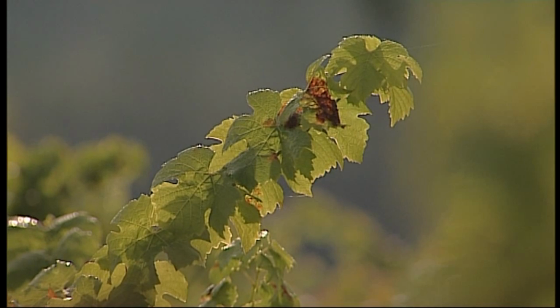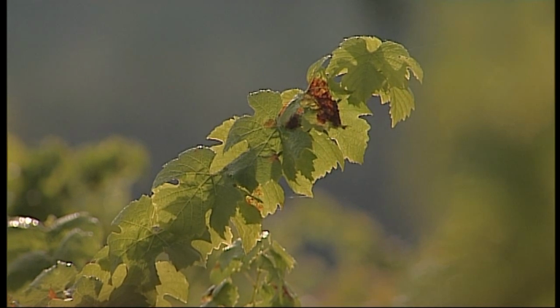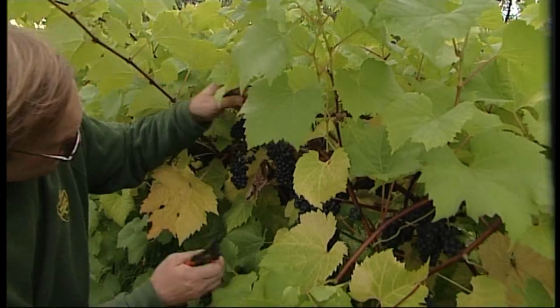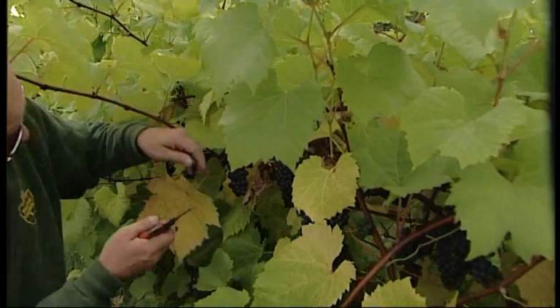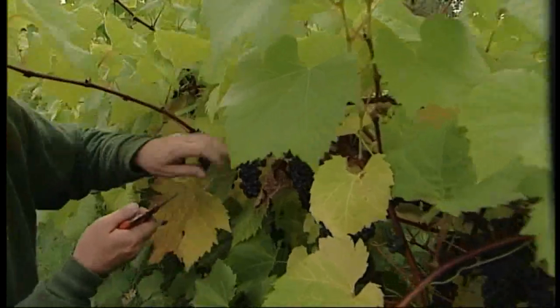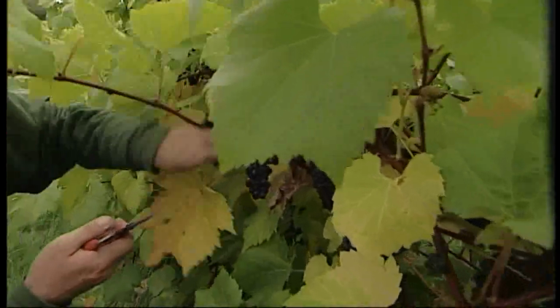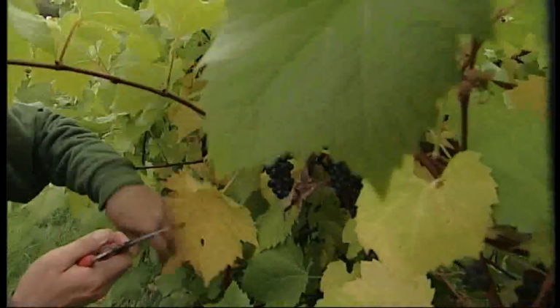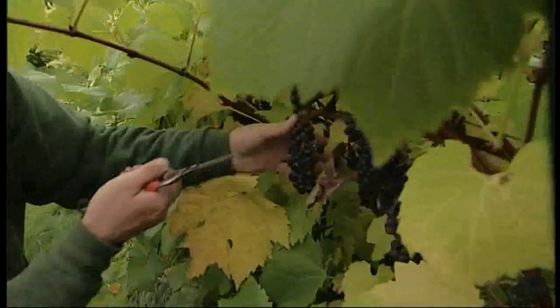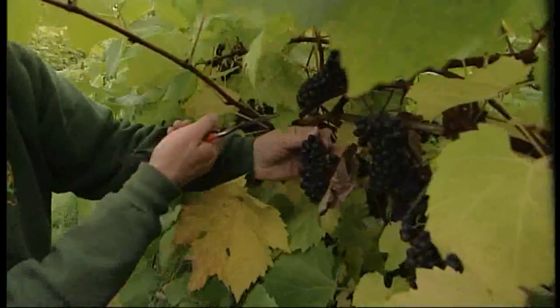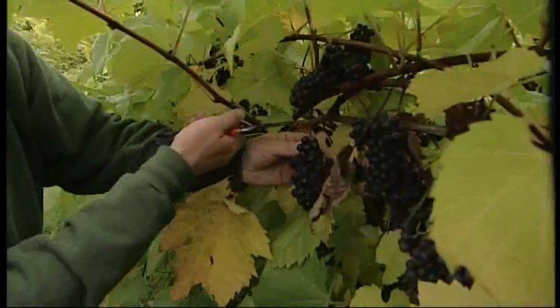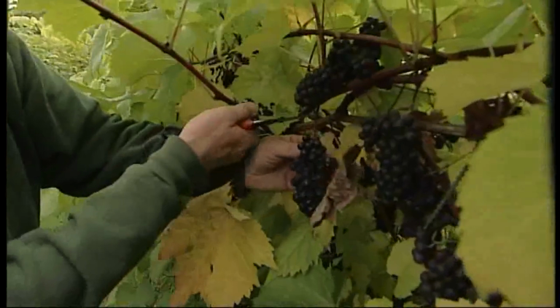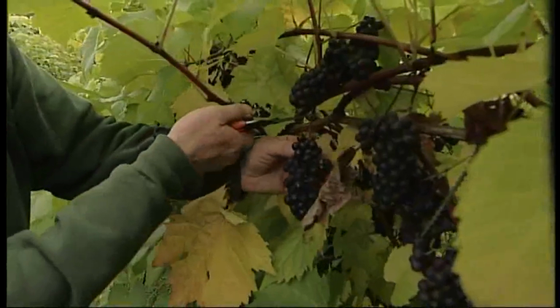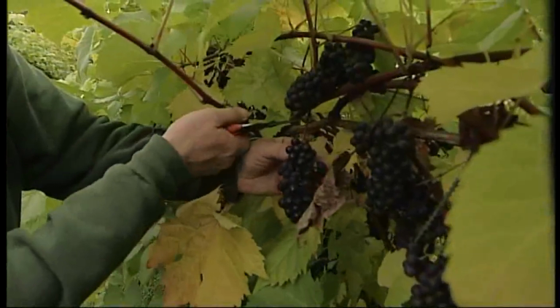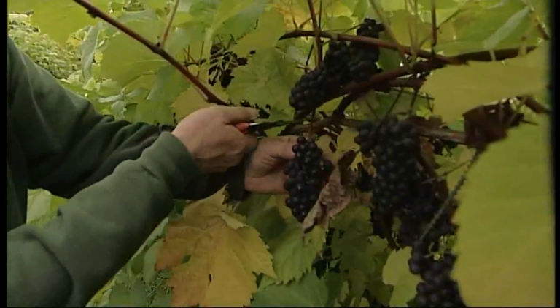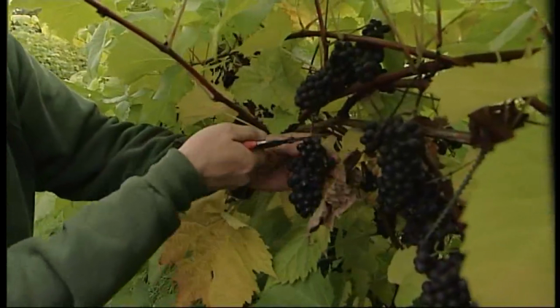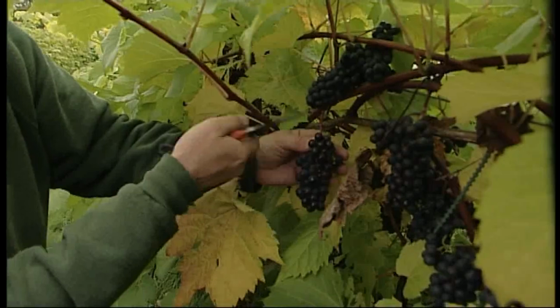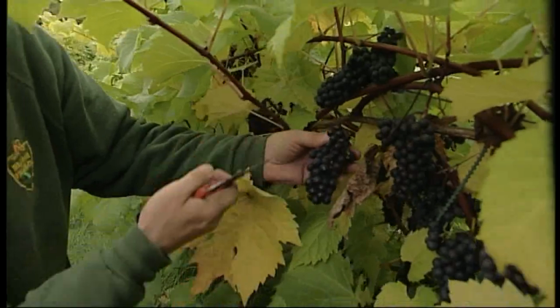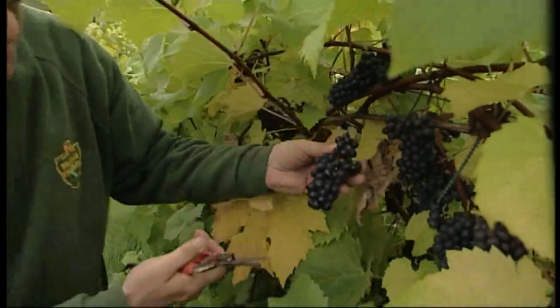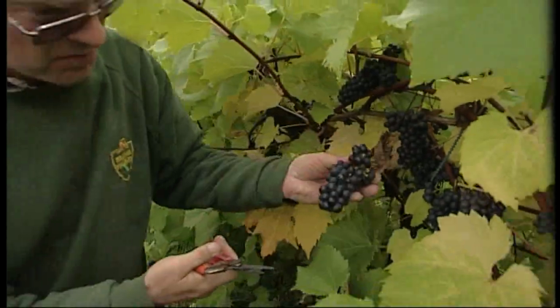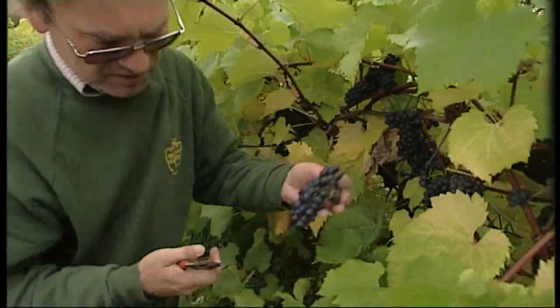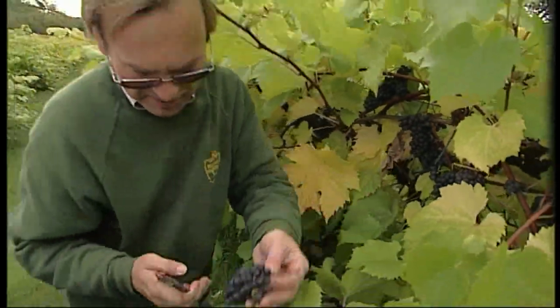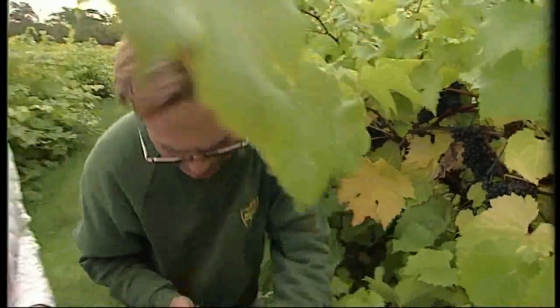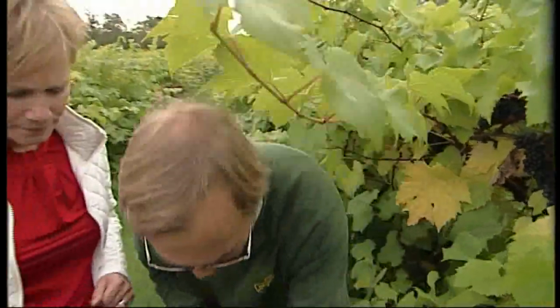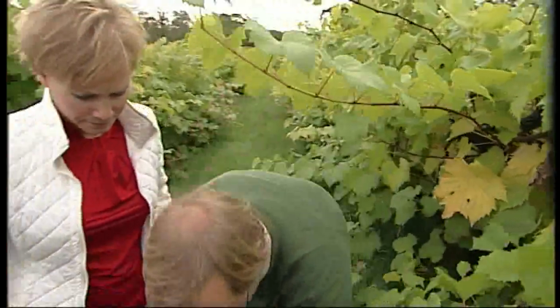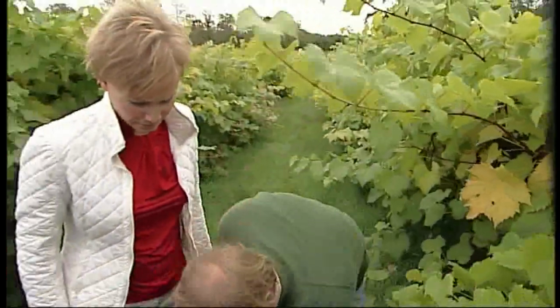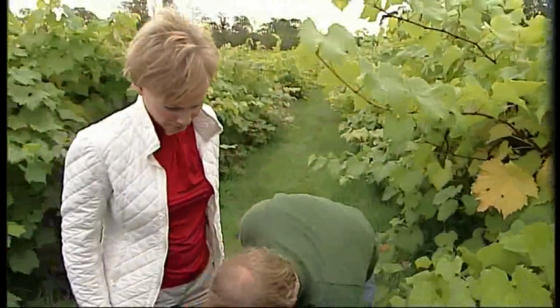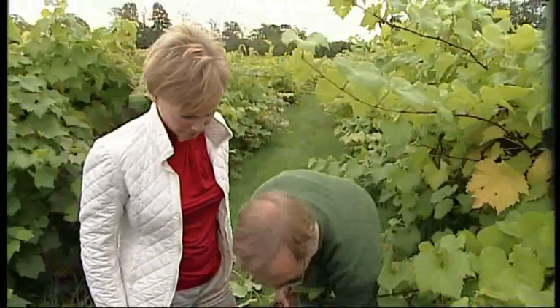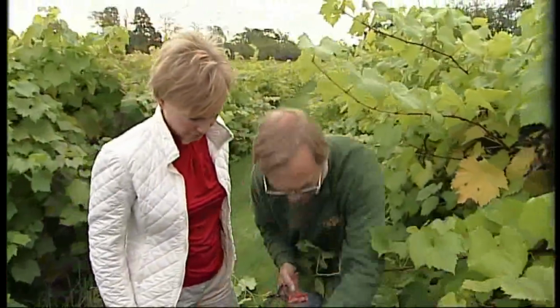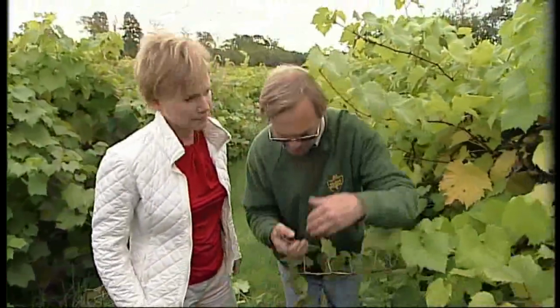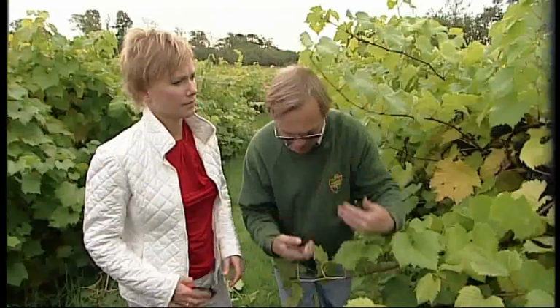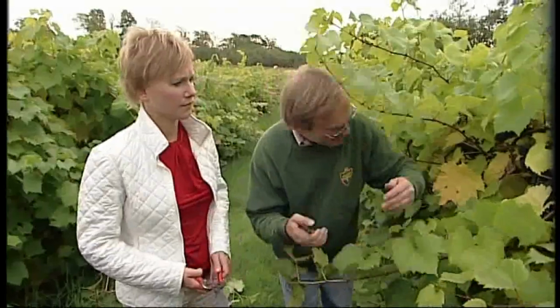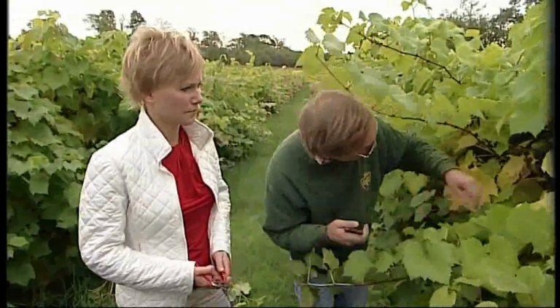We hold the bunch and then we snip so the bunch doesn't fall on the ground. Then we place the bunch in our bucket so we don't damage them.